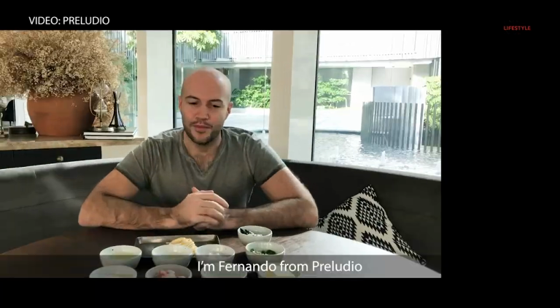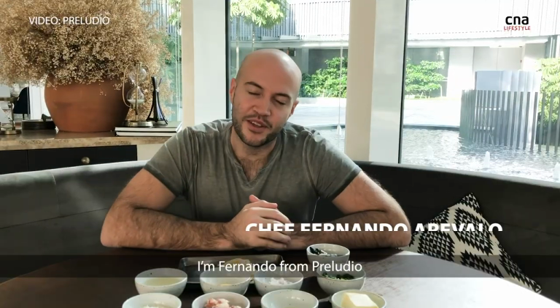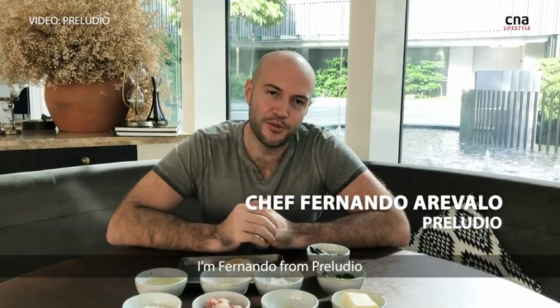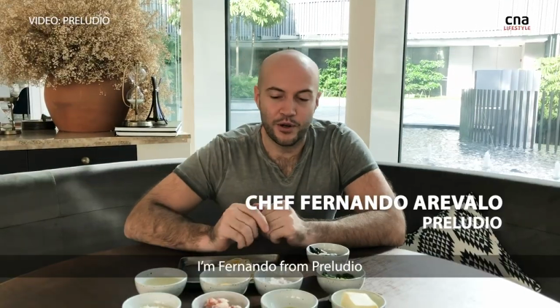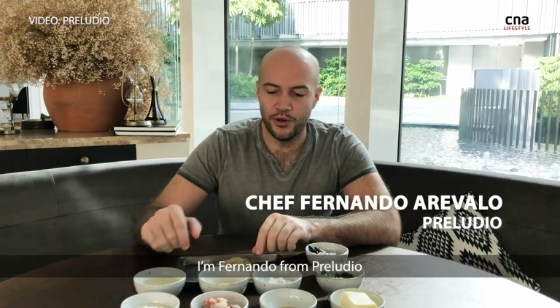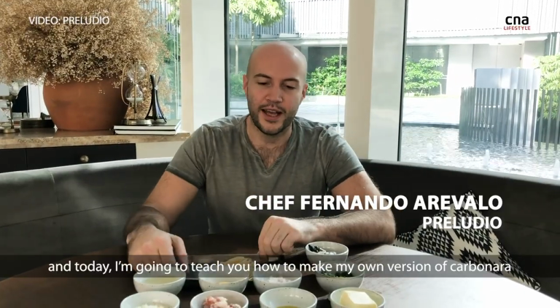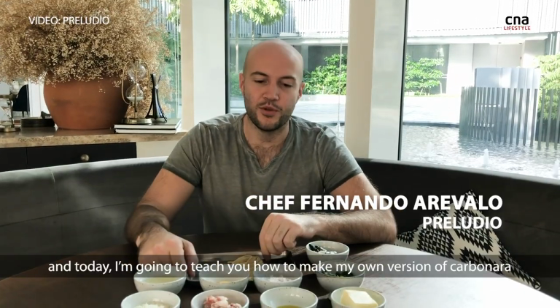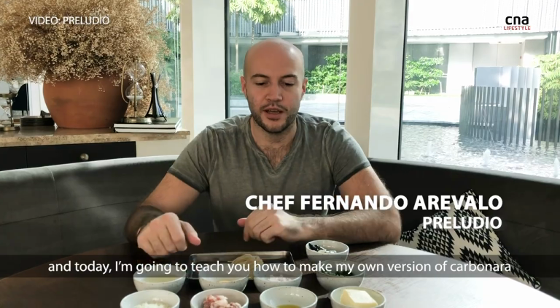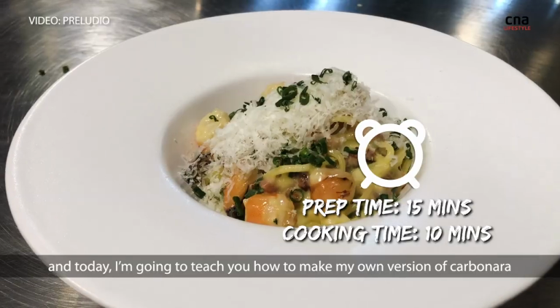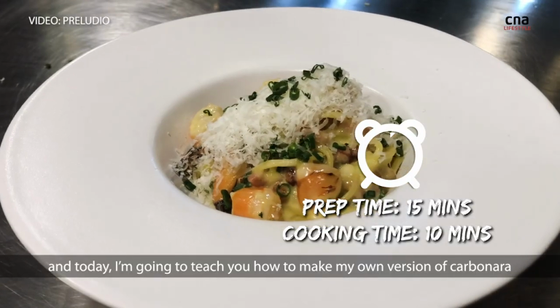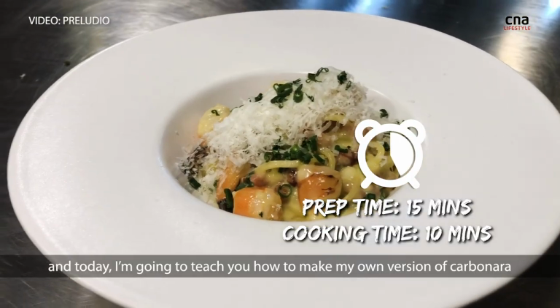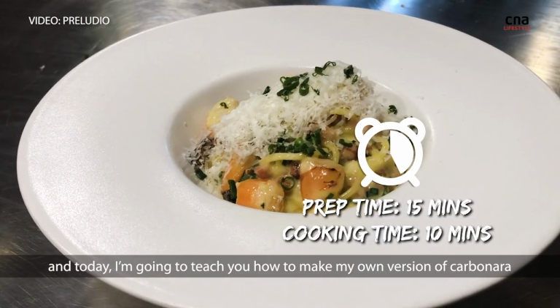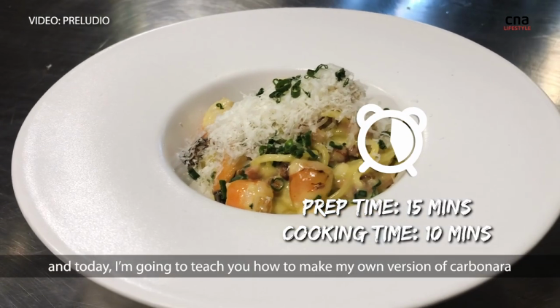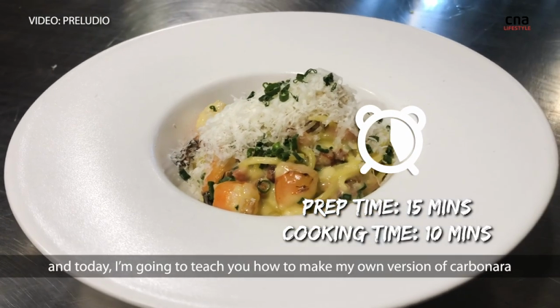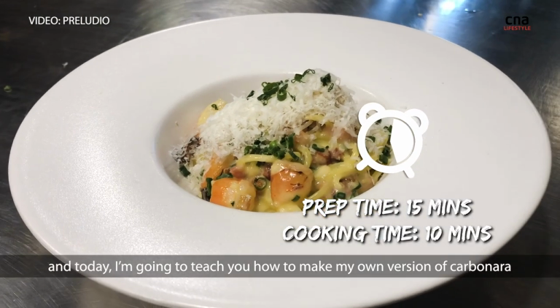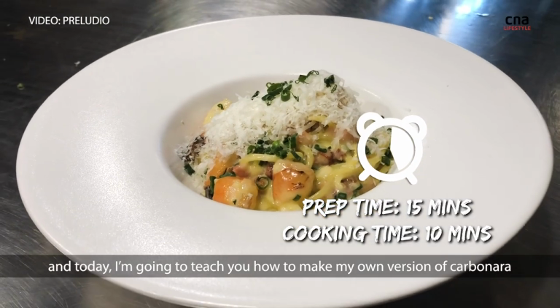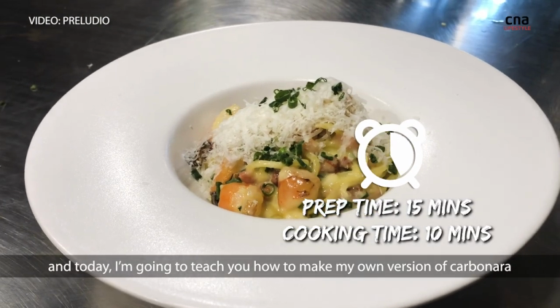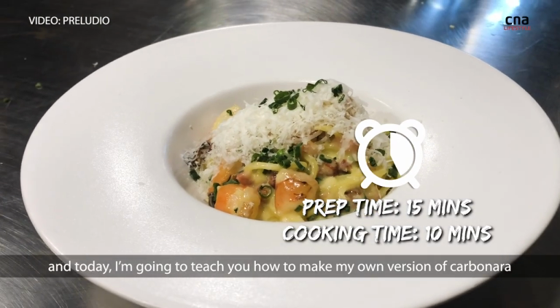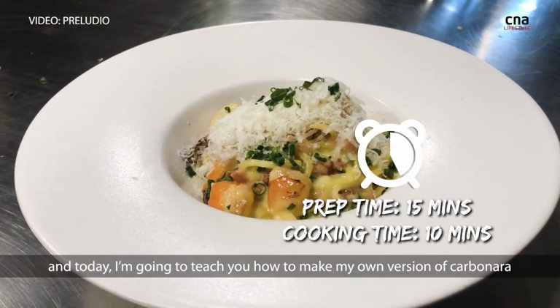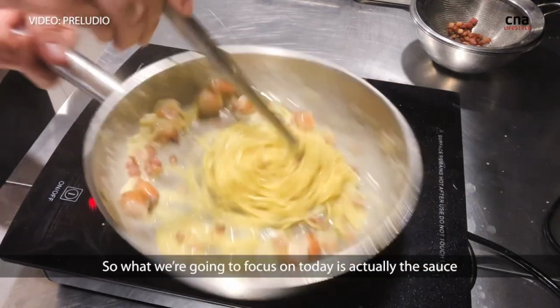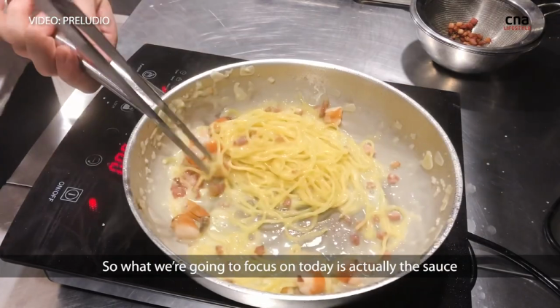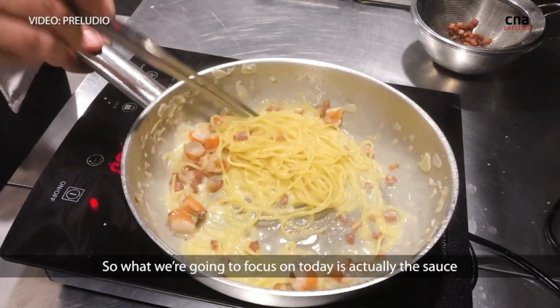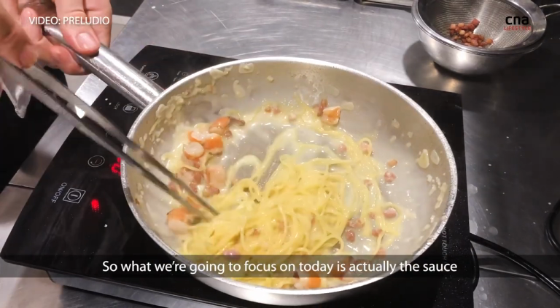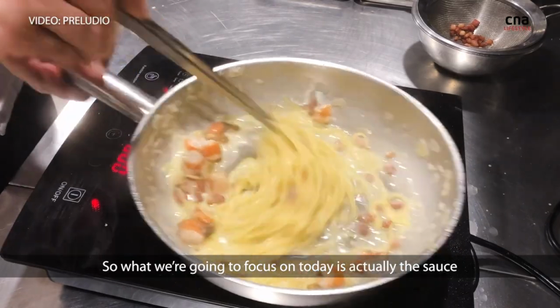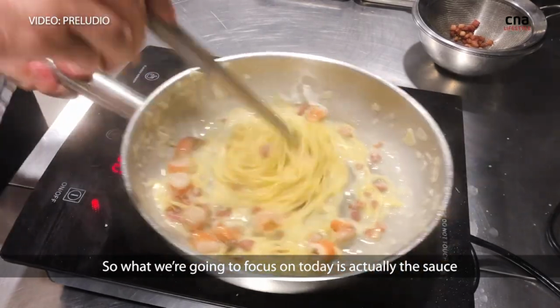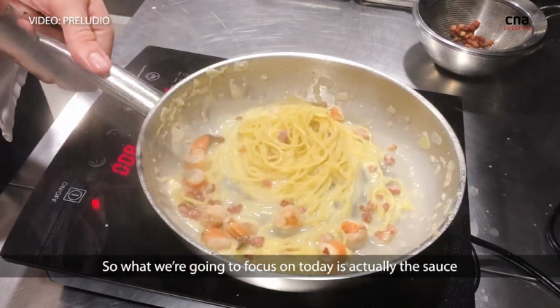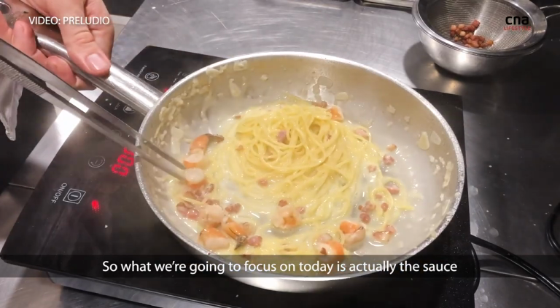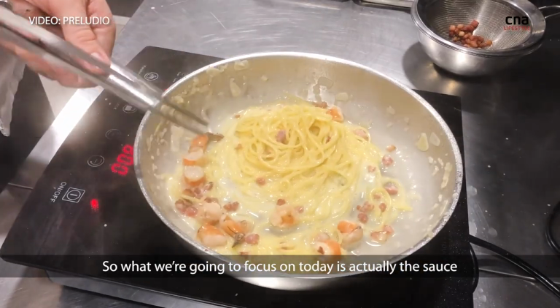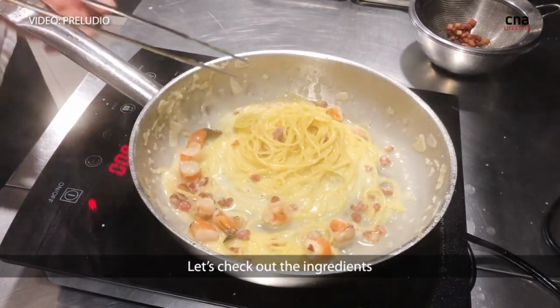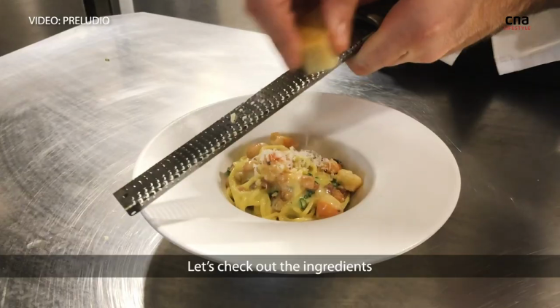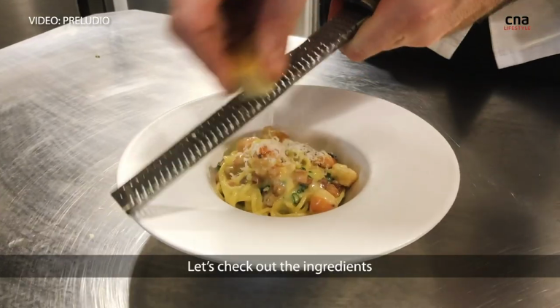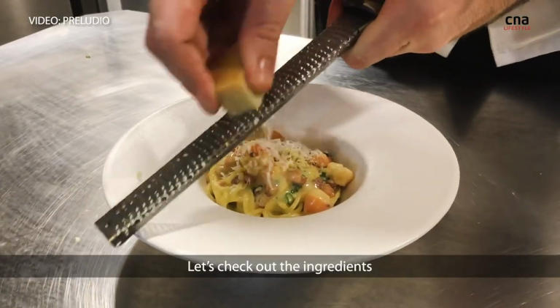I'm Fernando from Preurio and today I'm going to teach you how to make my own version of carbonara. What we're going to focus on today is actually the sauce, so let's check out the ingredients.